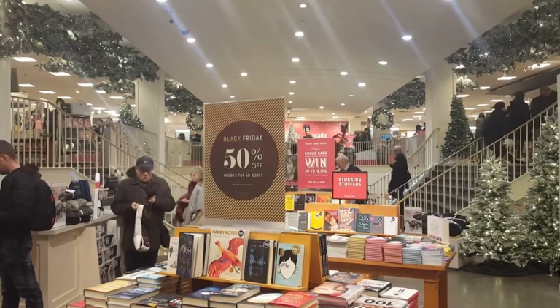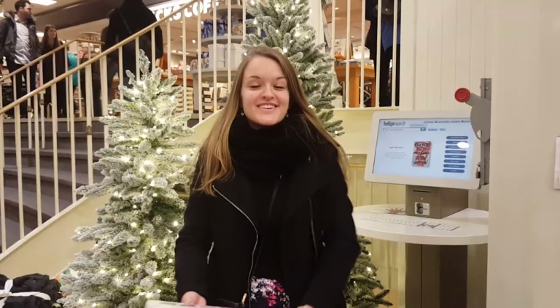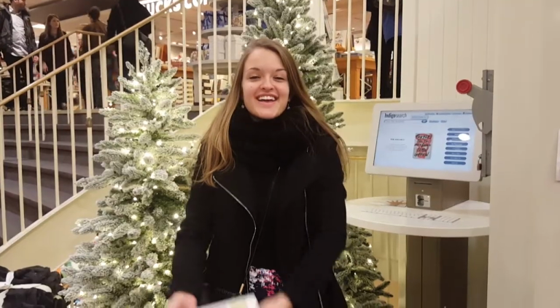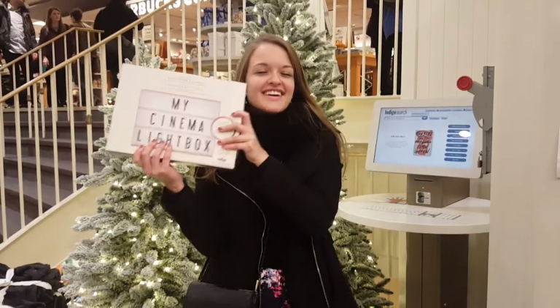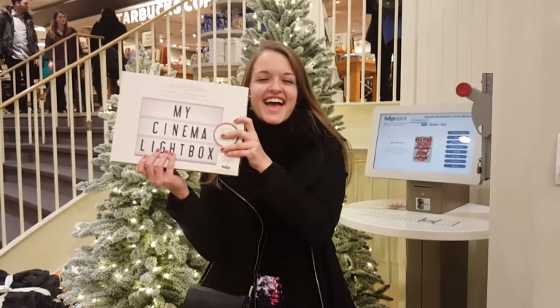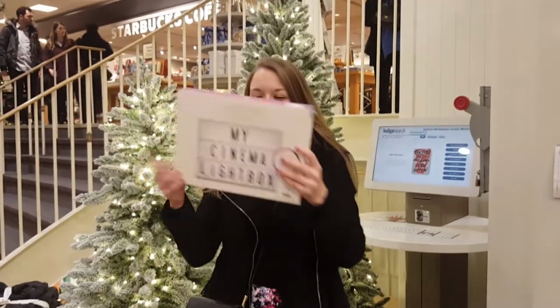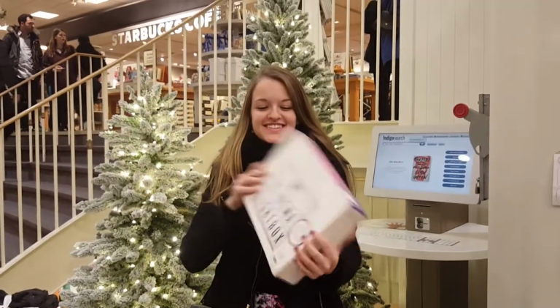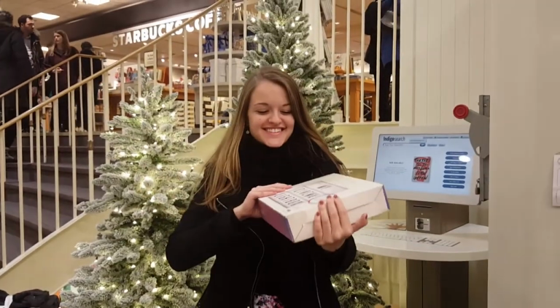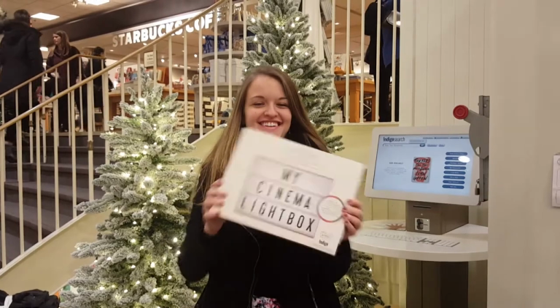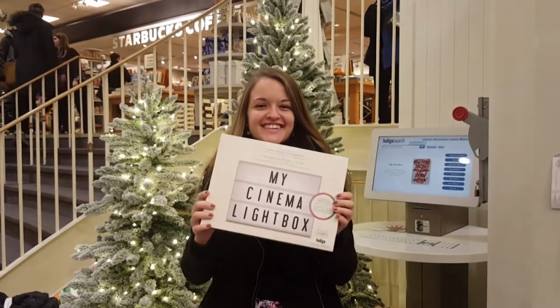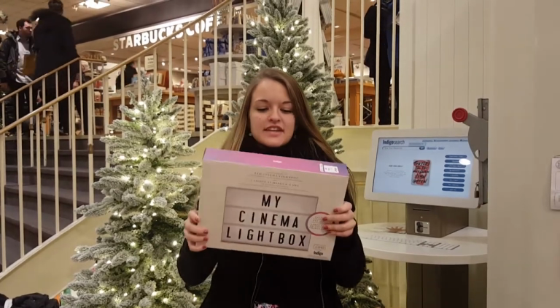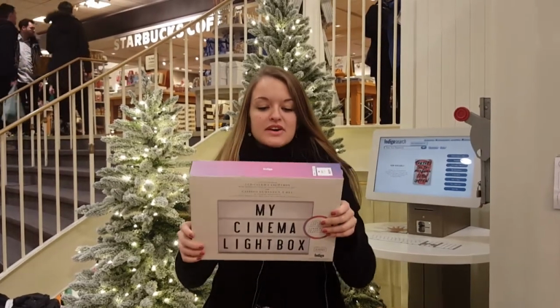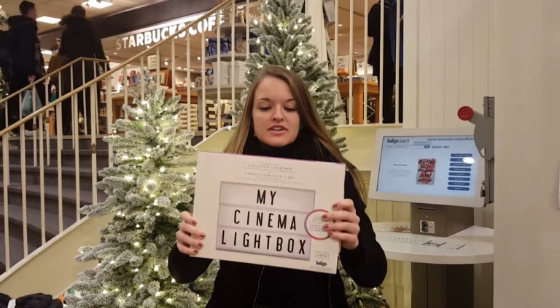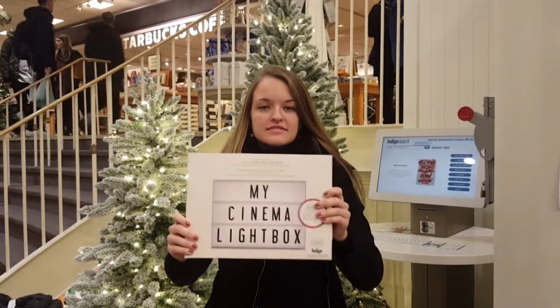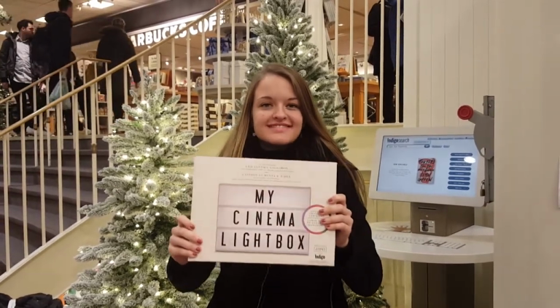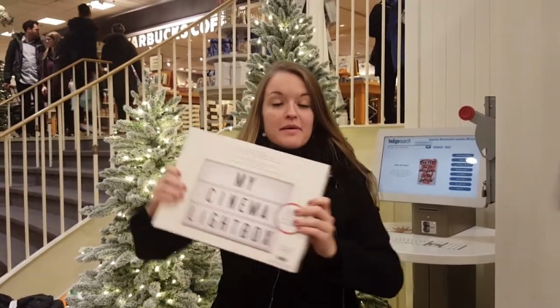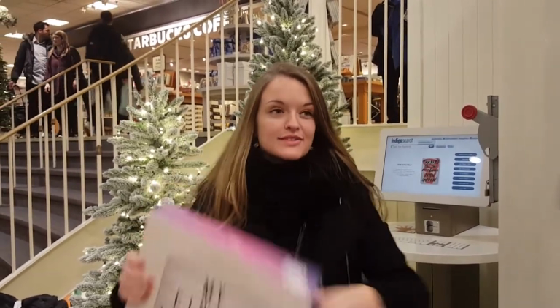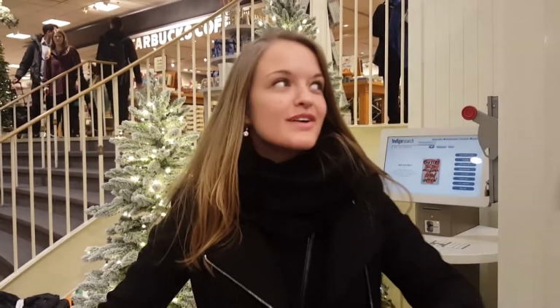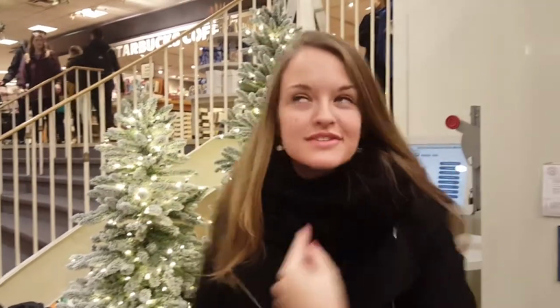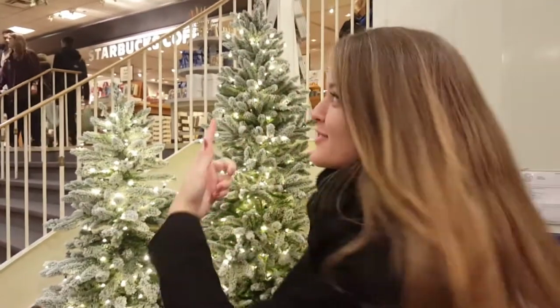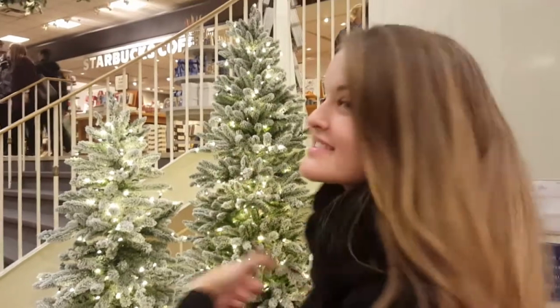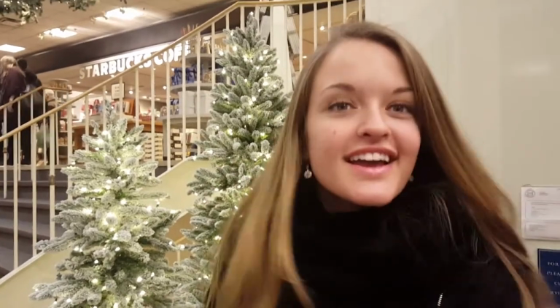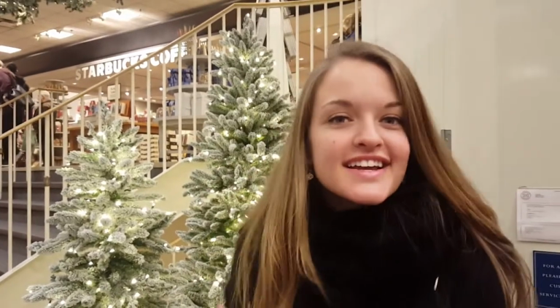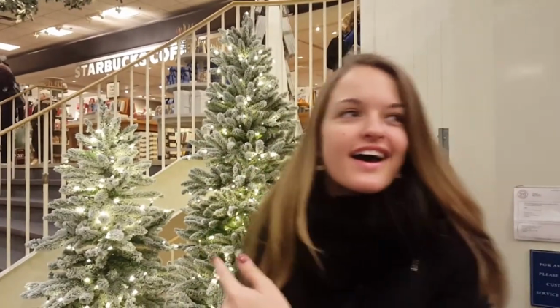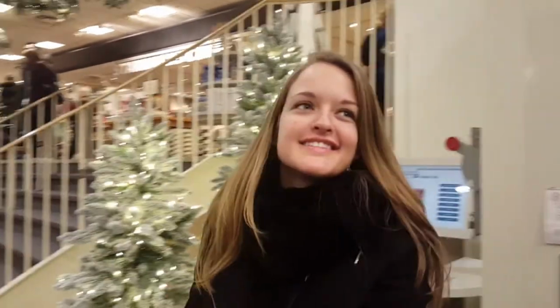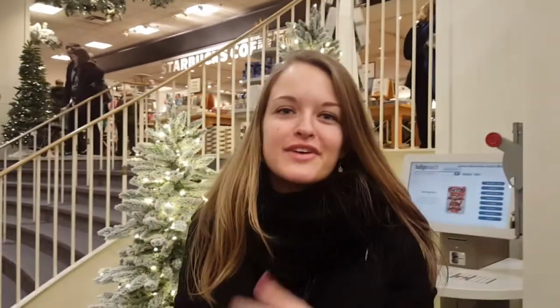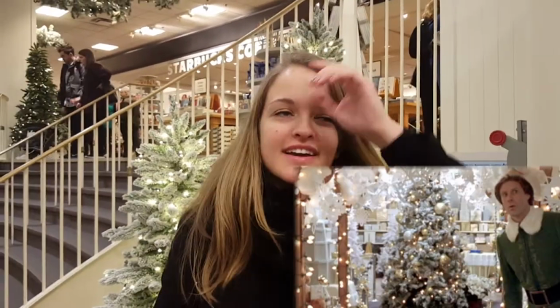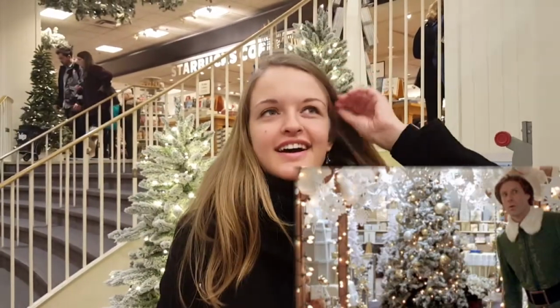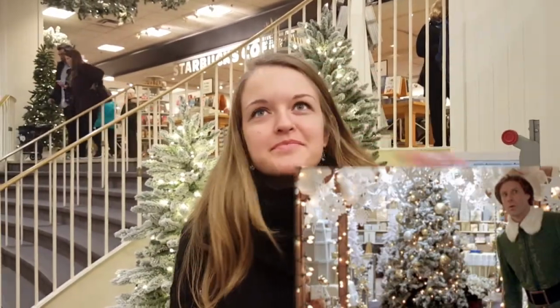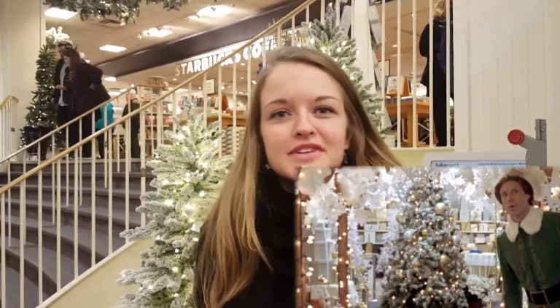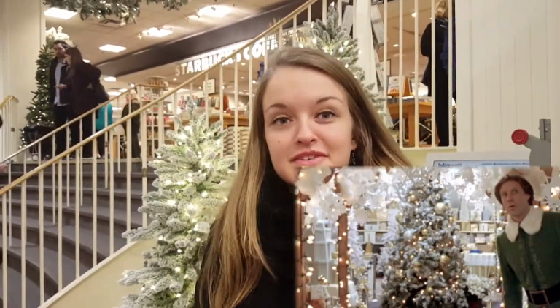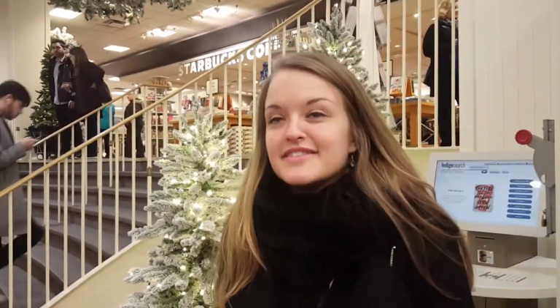I'm in the store now and I found it. Can't wait to bring it home and try it out. Also, look how cool this store is. It's like a scene from a movie, Christmas with me. I love it.